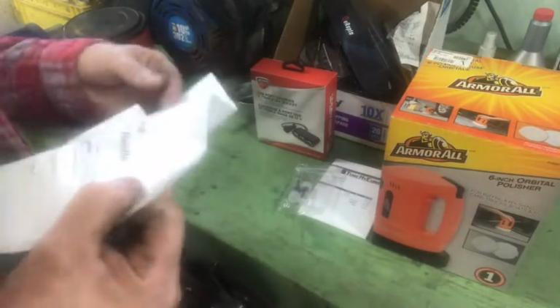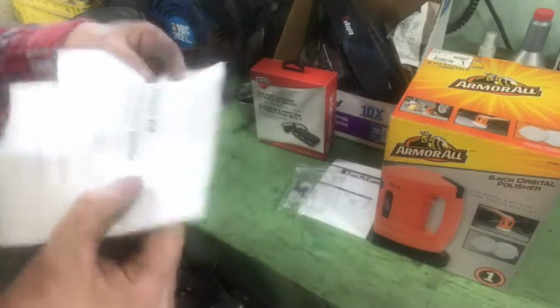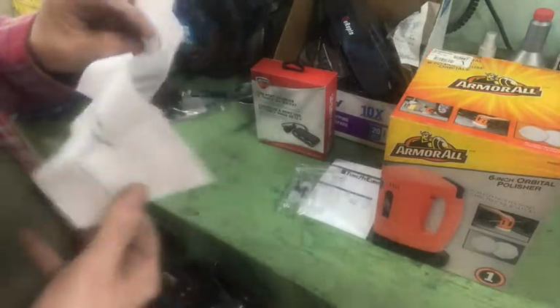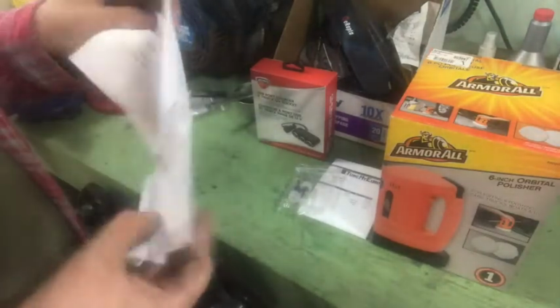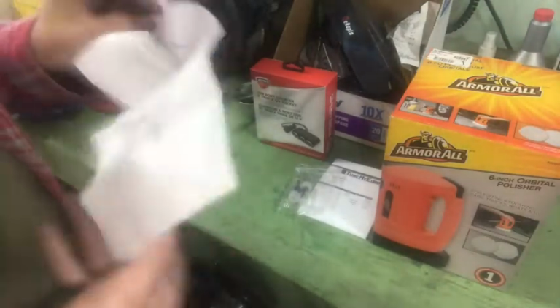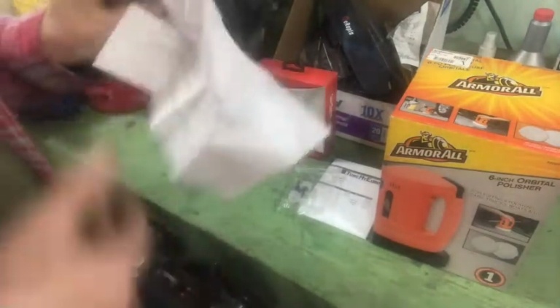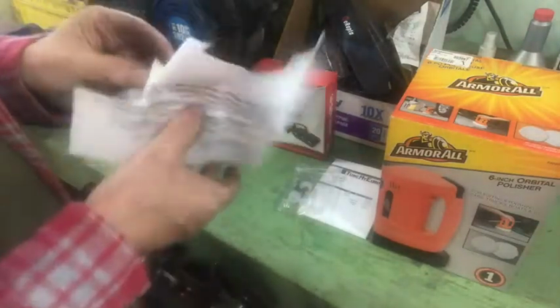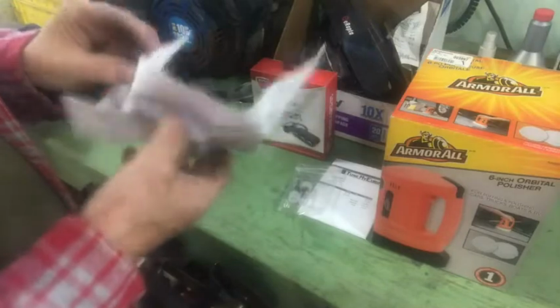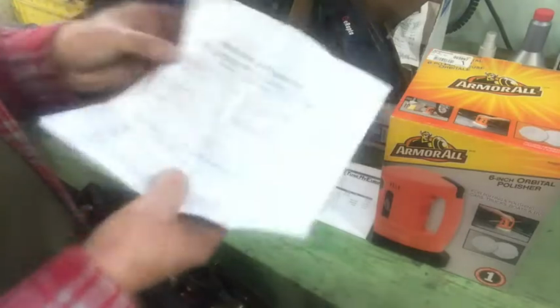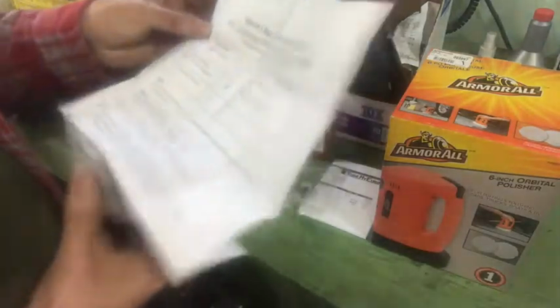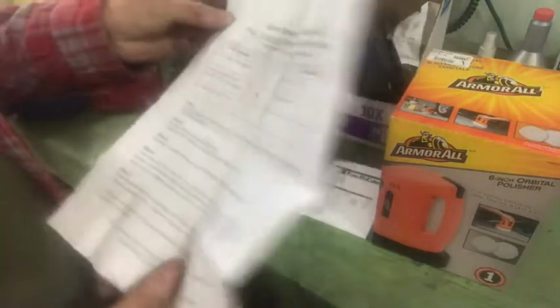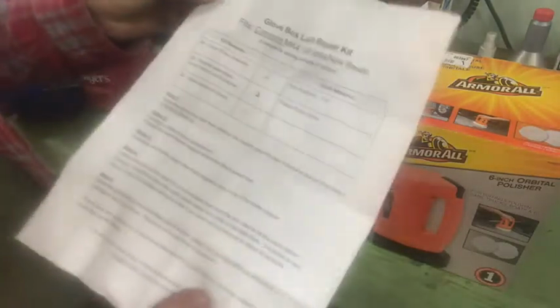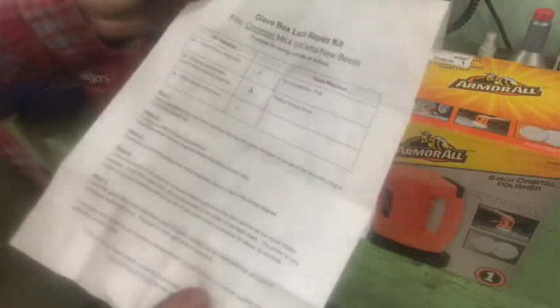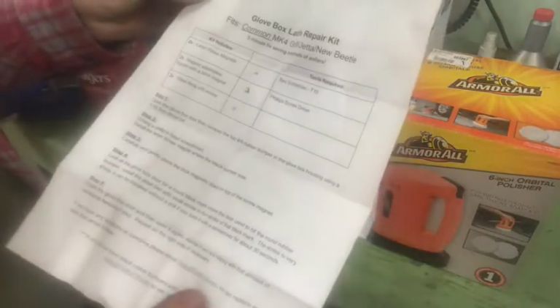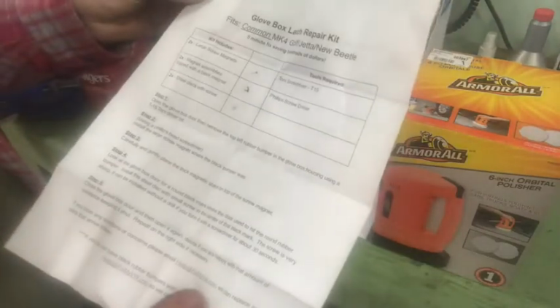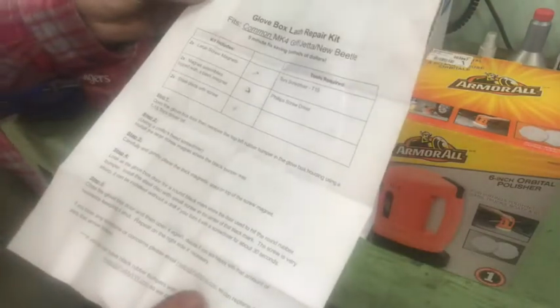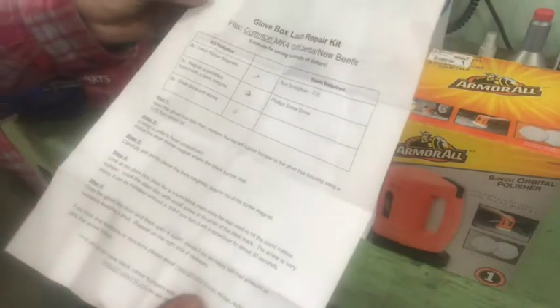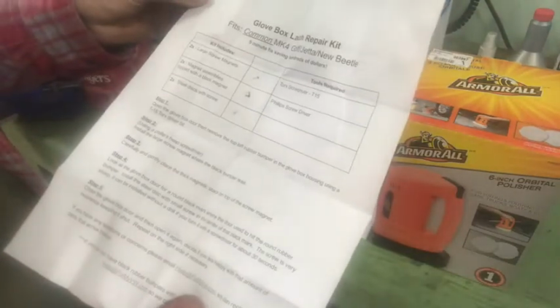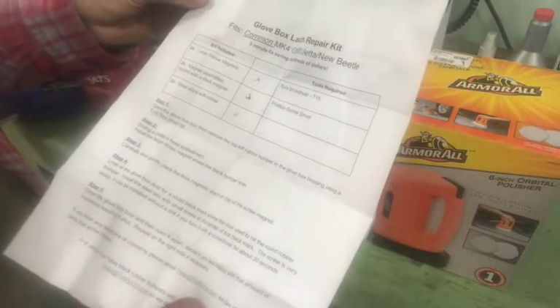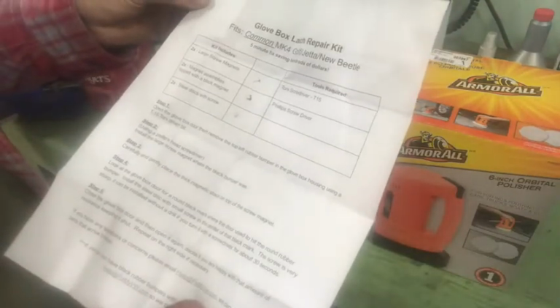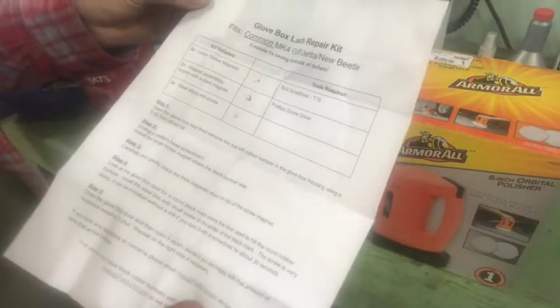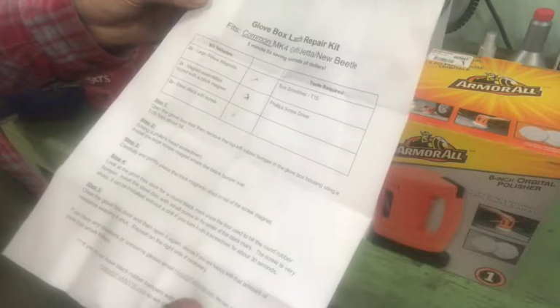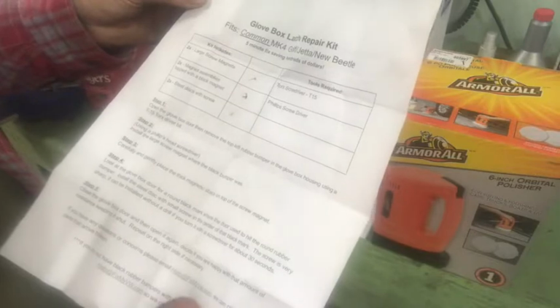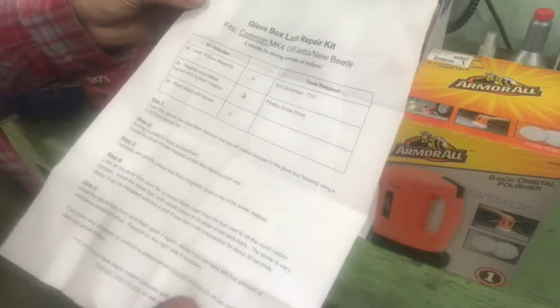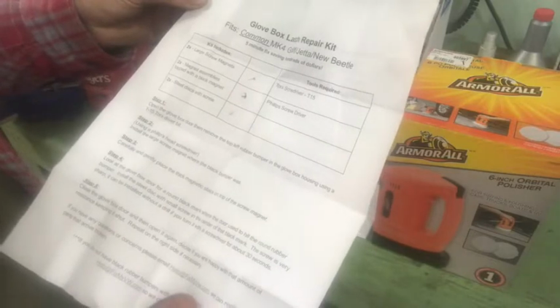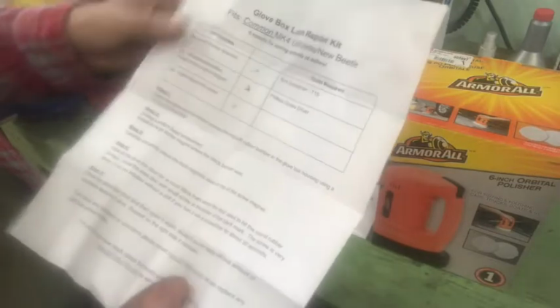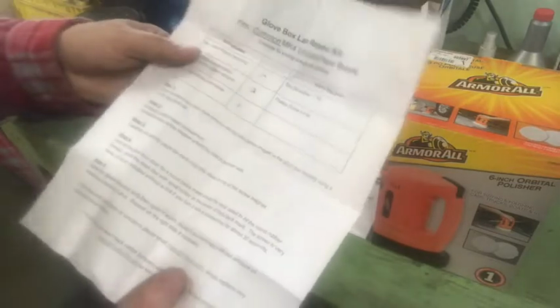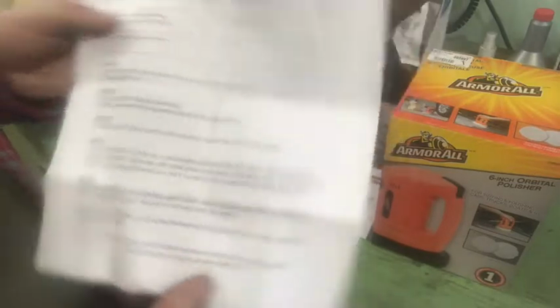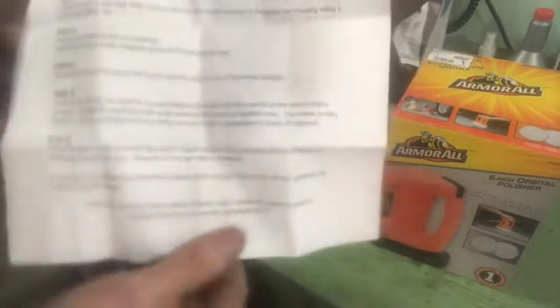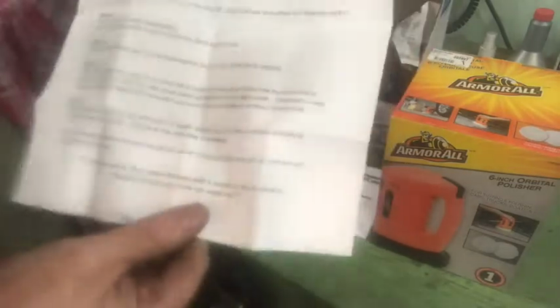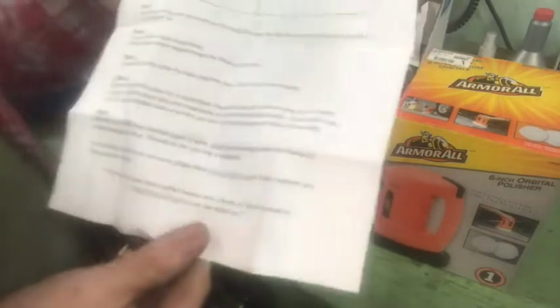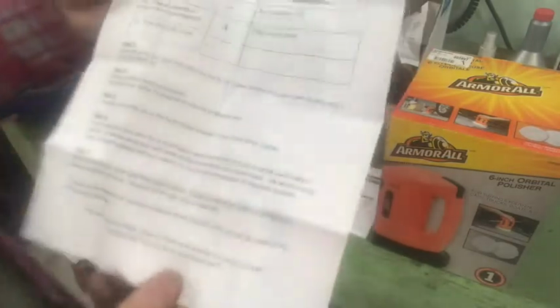They're just a couple of magnets with screws — a large screw, Torx screwdriver T15, magnet assembly top, and disc with screw. It comes with instructions. I mean, it's very simple.